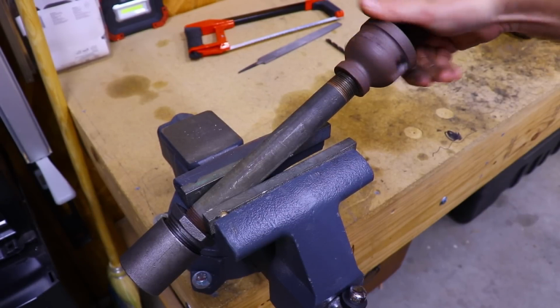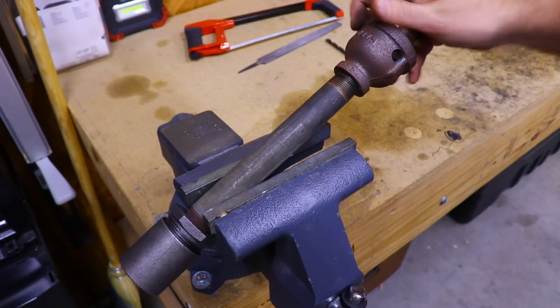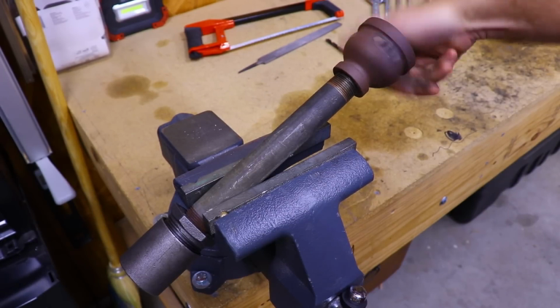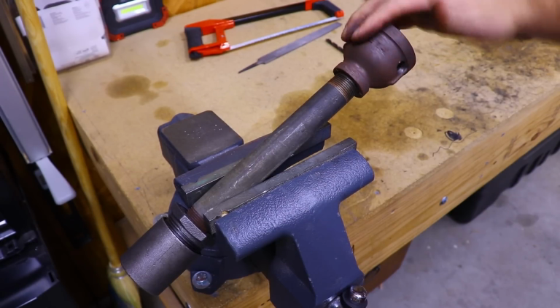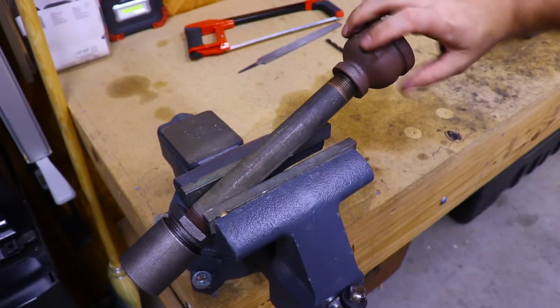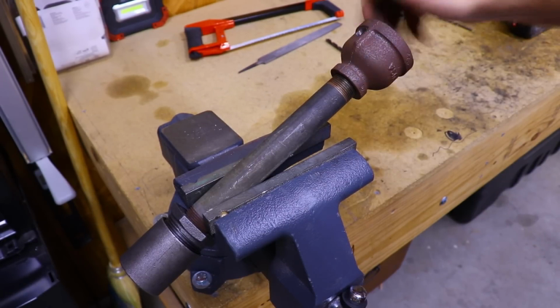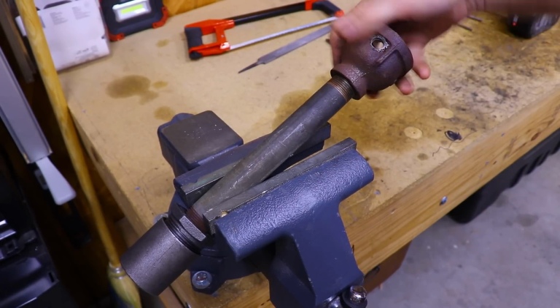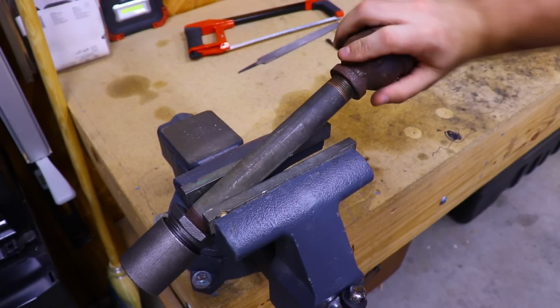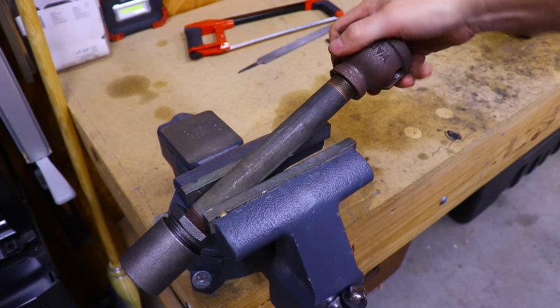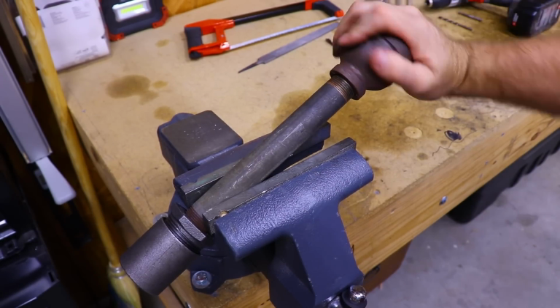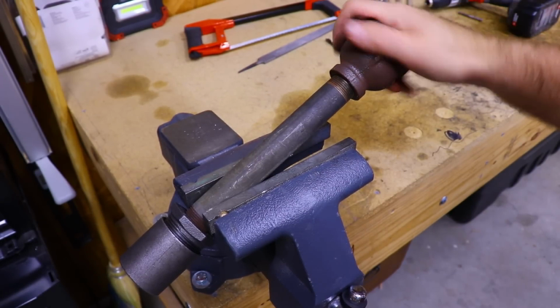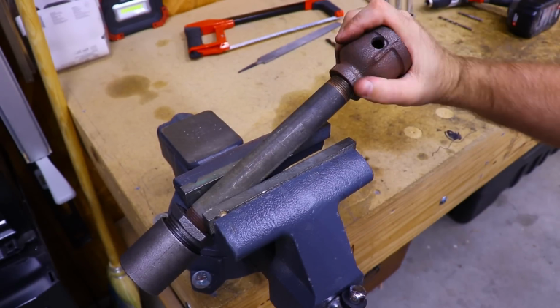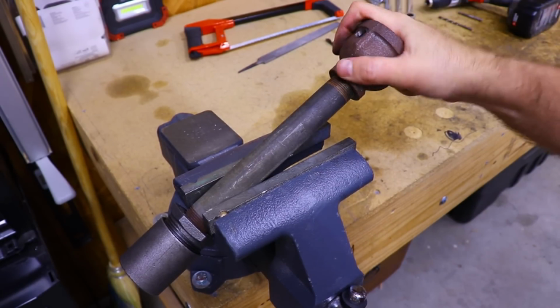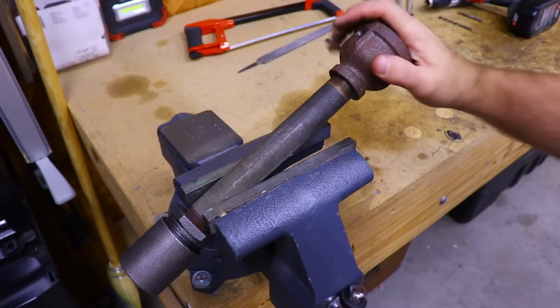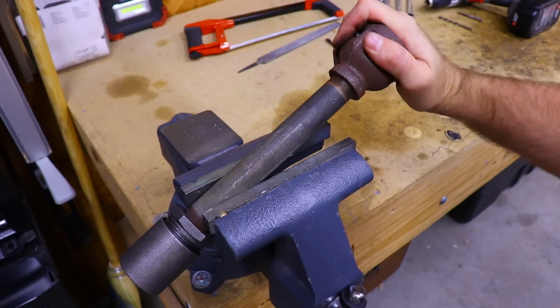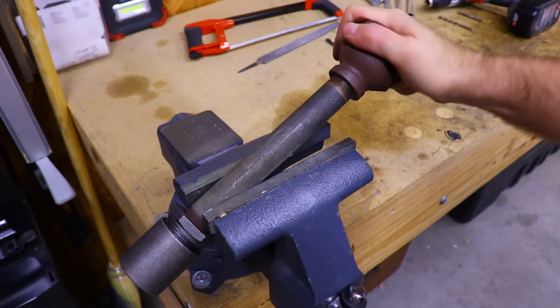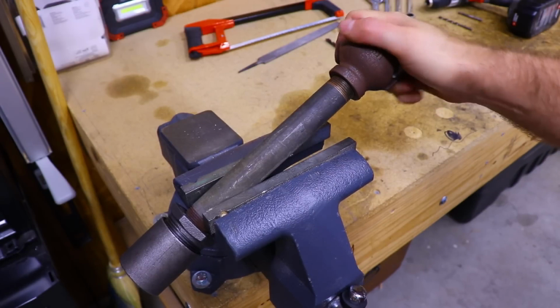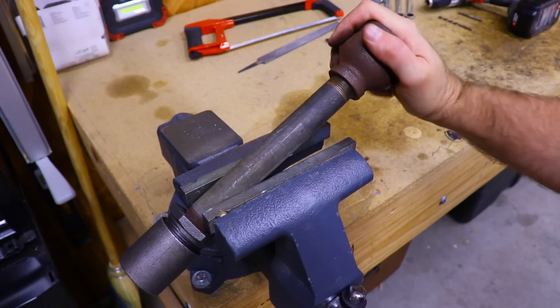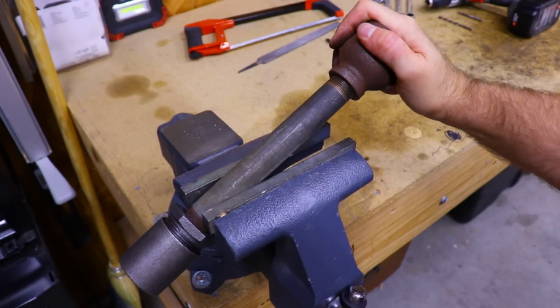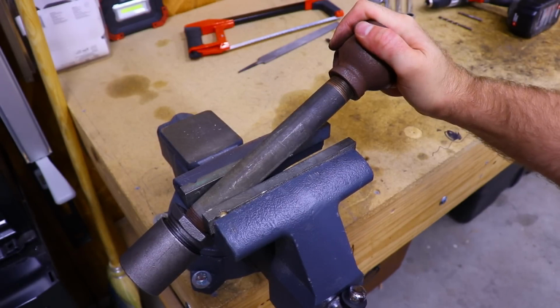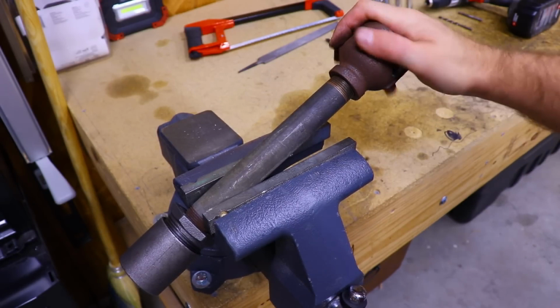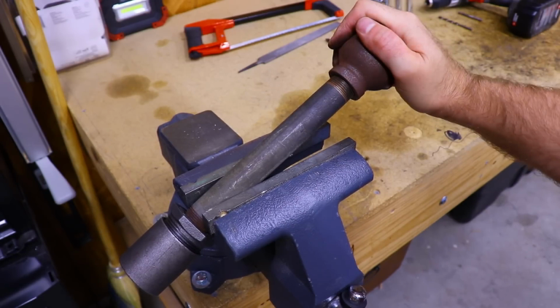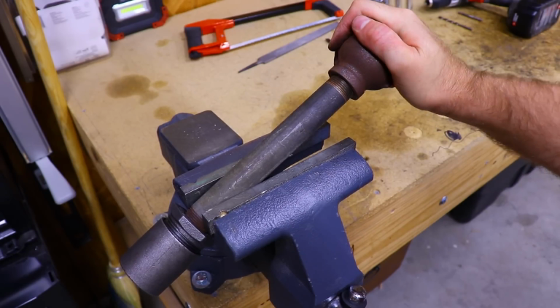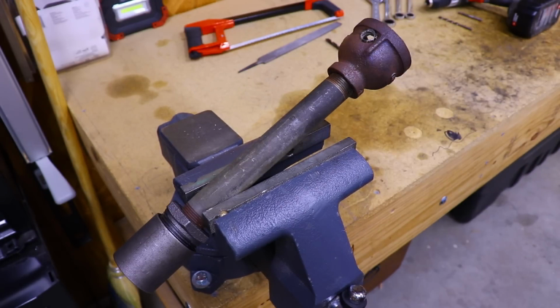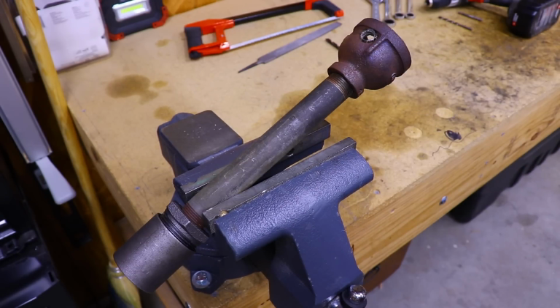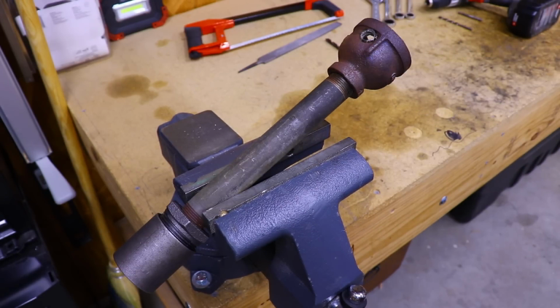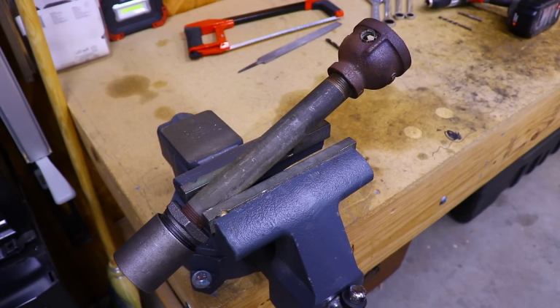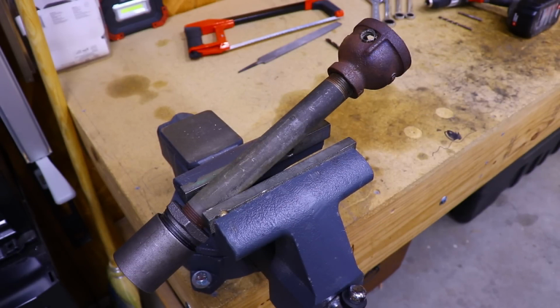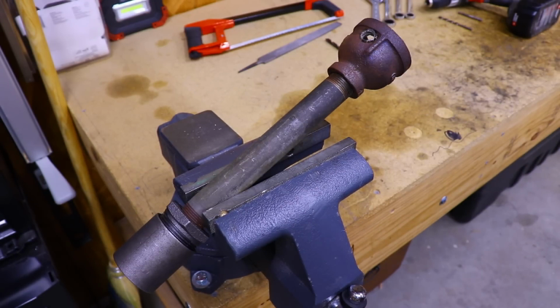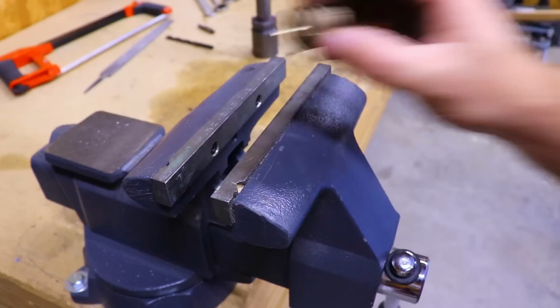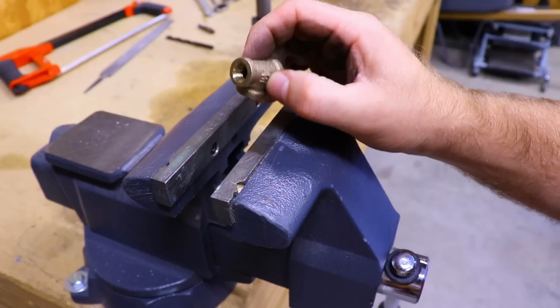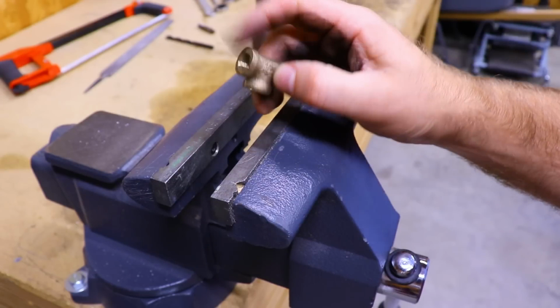Then we'll turn it around and add on the other end — screw on the 1 and a half inch to 3/4 inch reducer. I'm recycling this one from an old burner so it already has some holes drilled in it. That takes care of the main body of the burner.